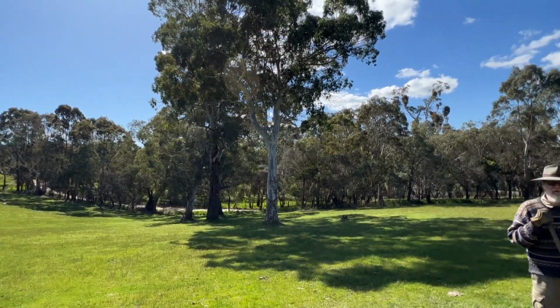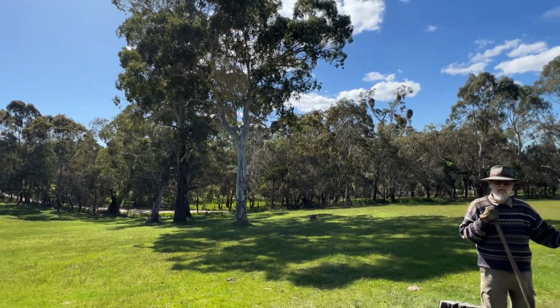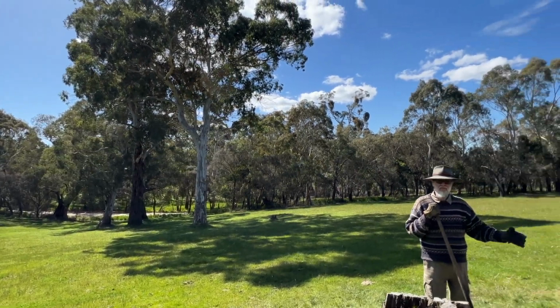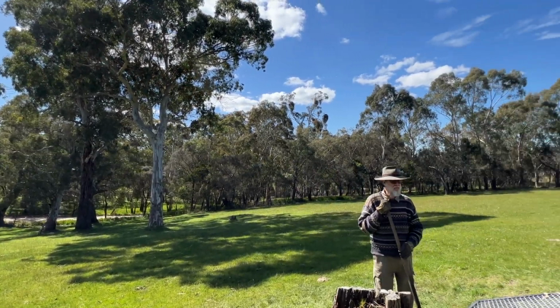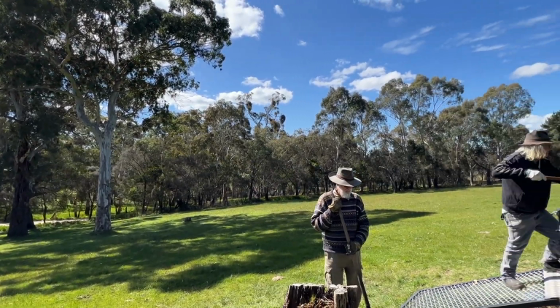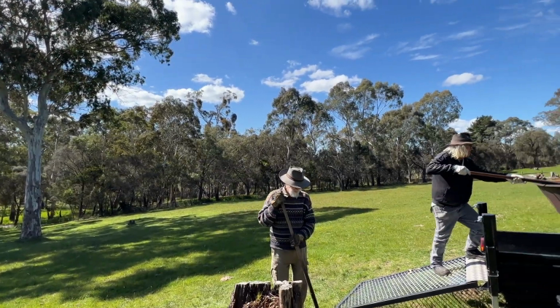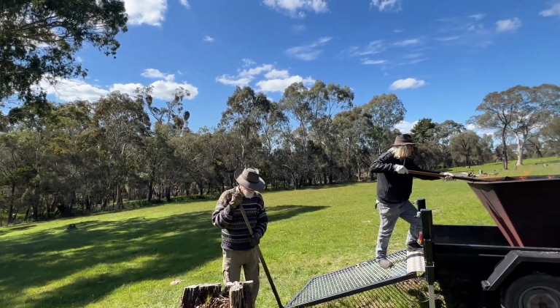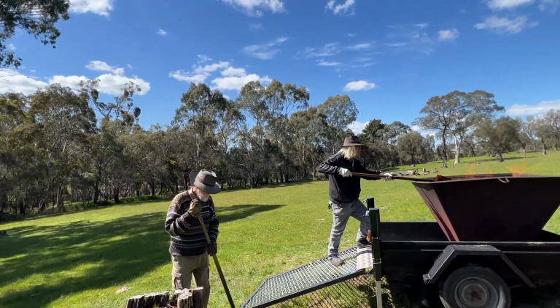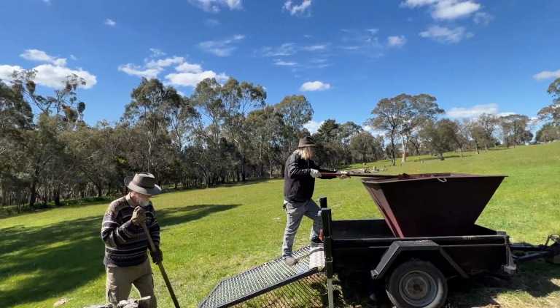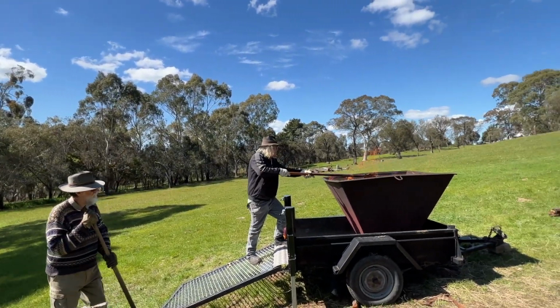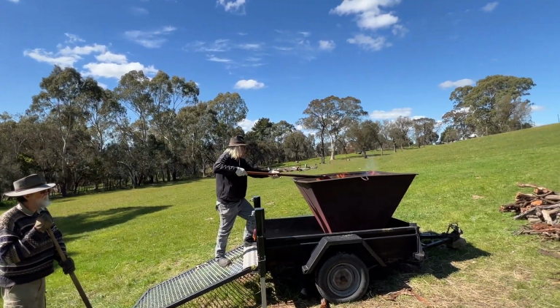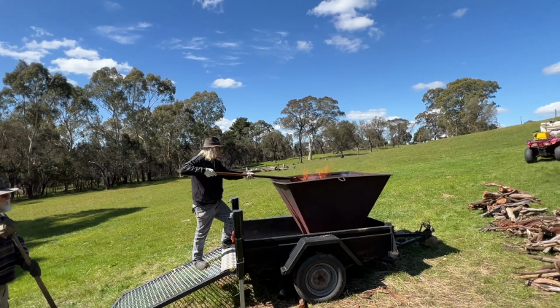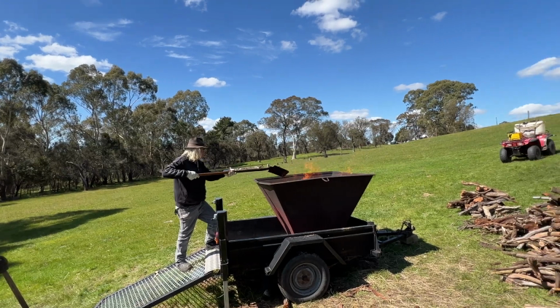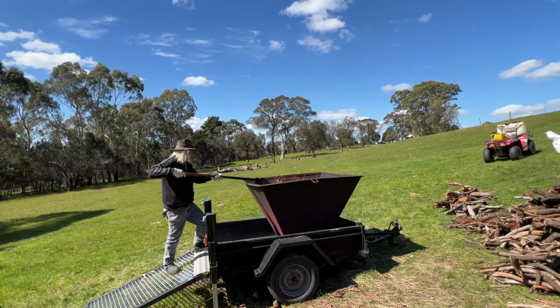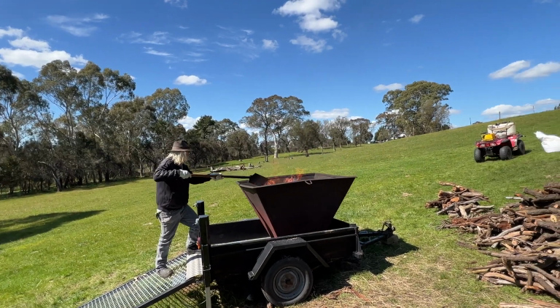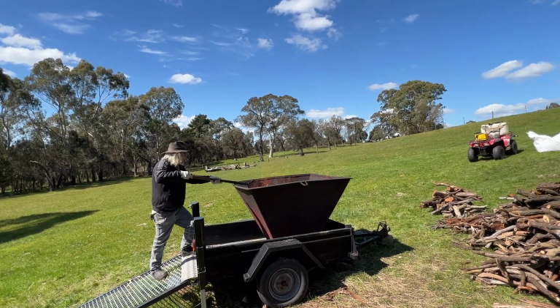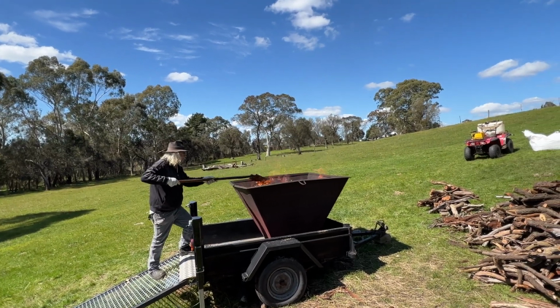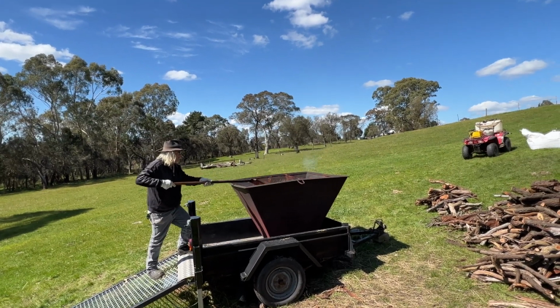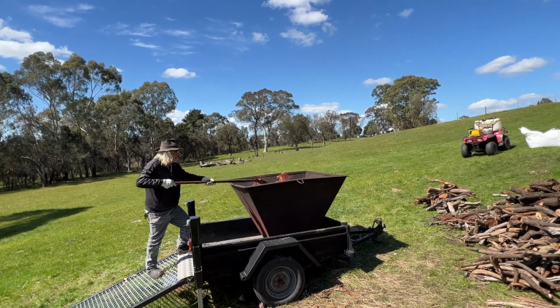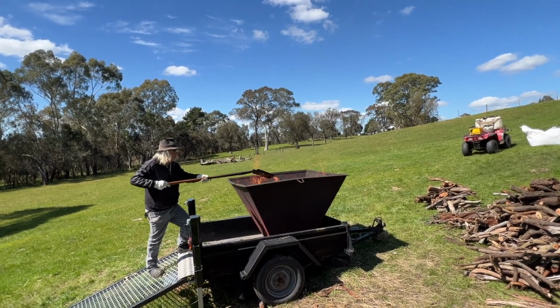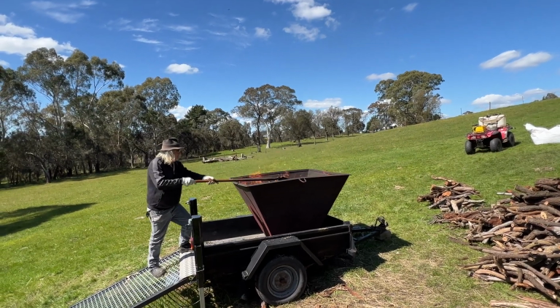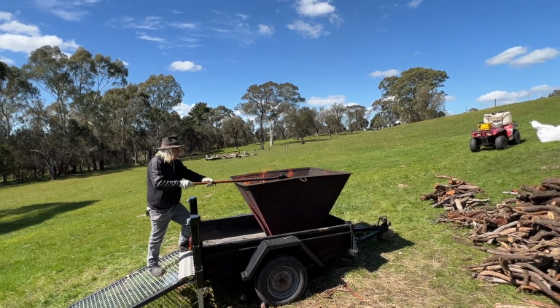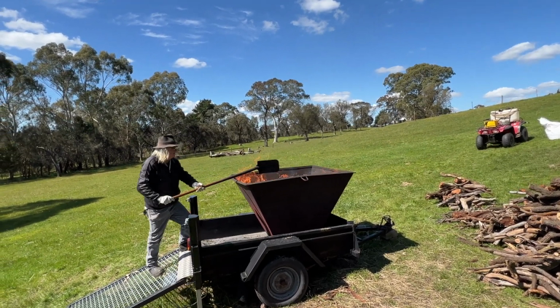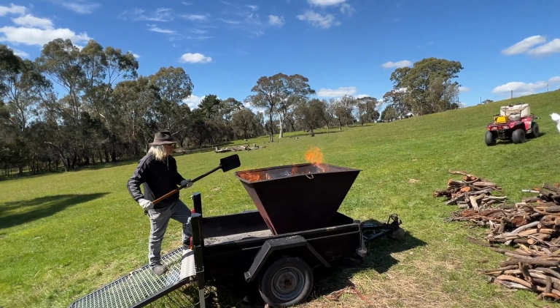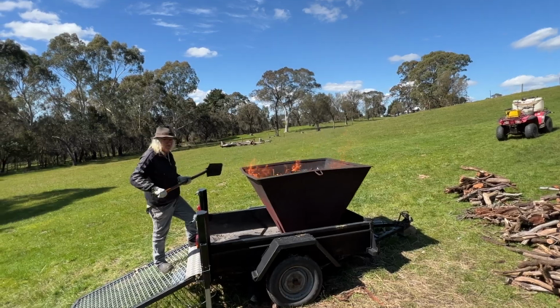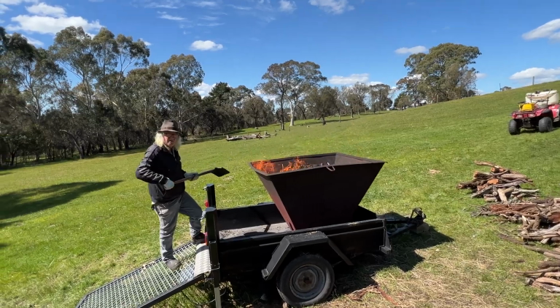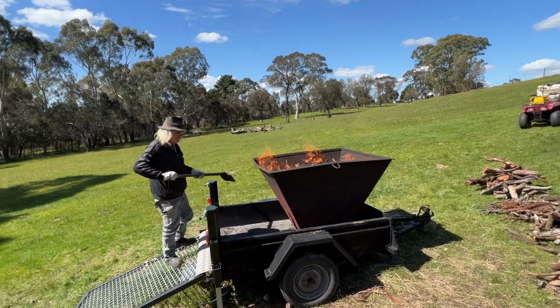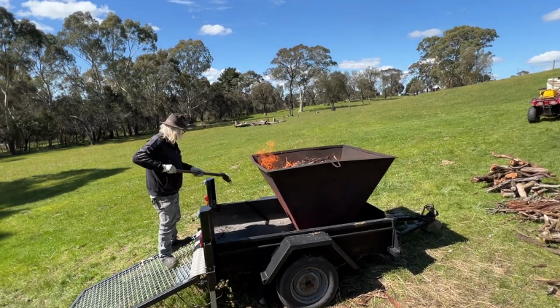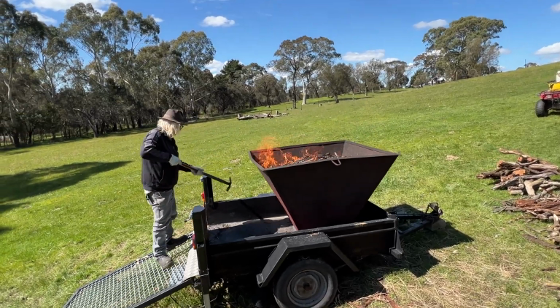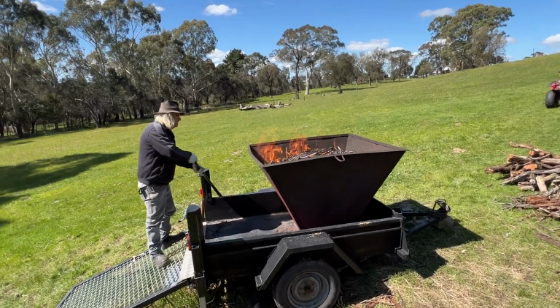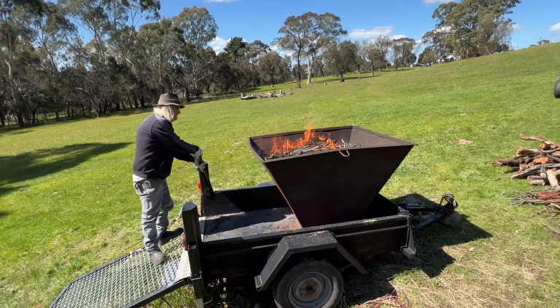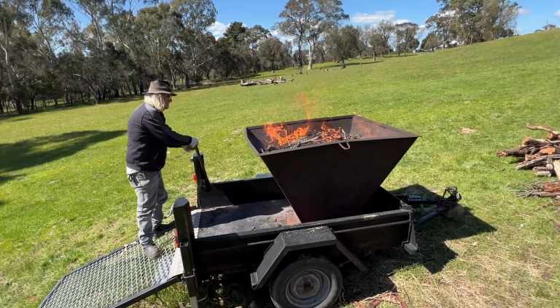It can be a bit green, but as long as most of the moisture is out of it — we've burnt it a week old. We're not talking great big round pieces of wood; we're talking nothing probably bigger than your wrist generally.